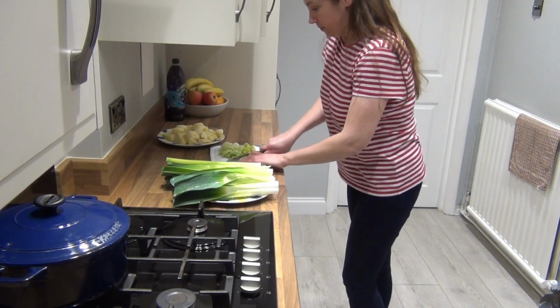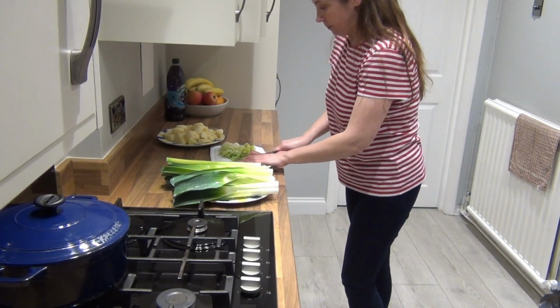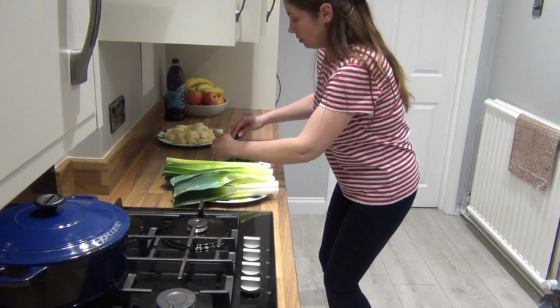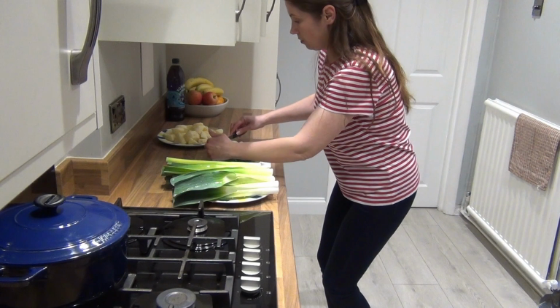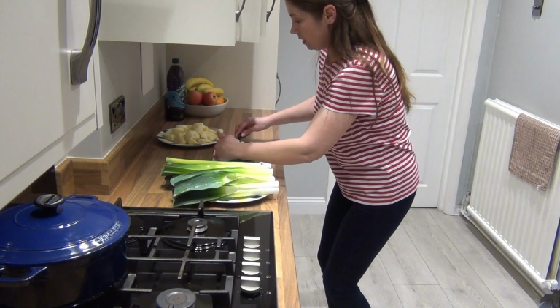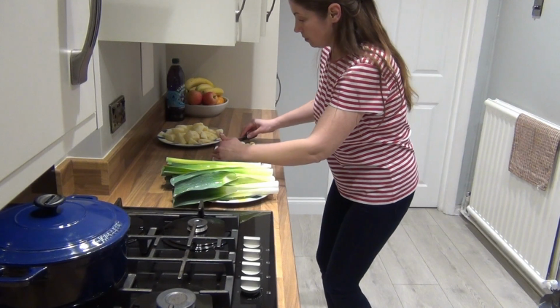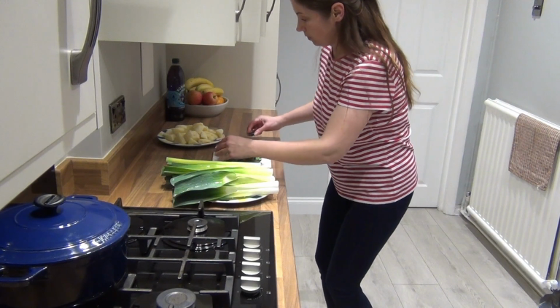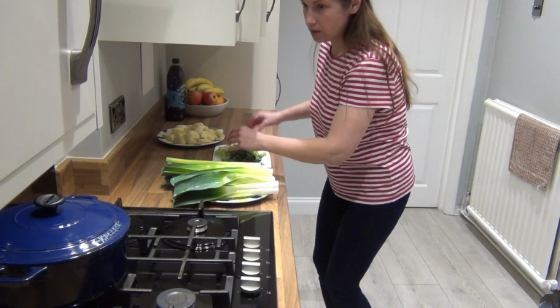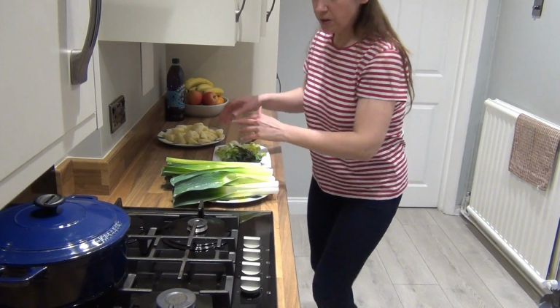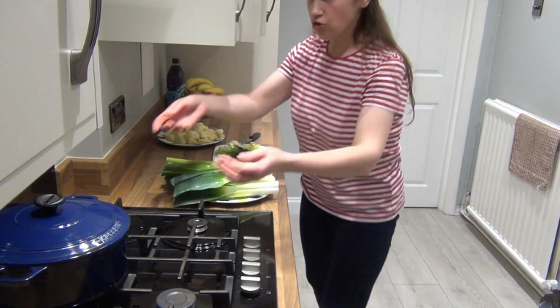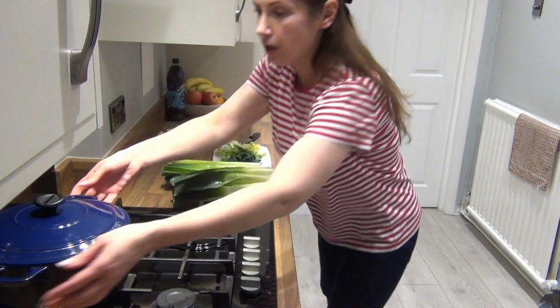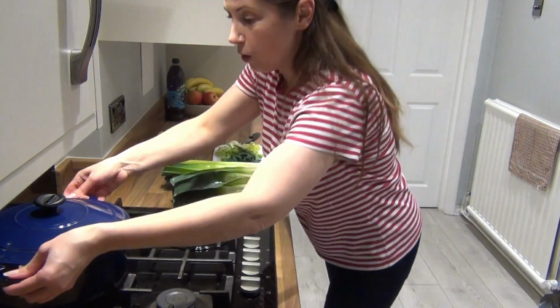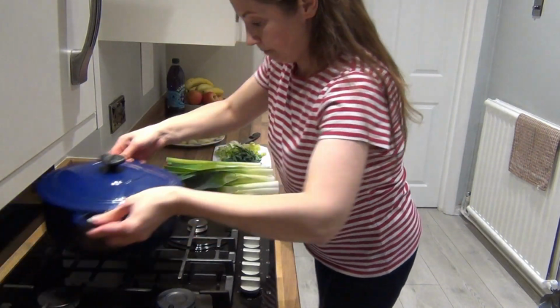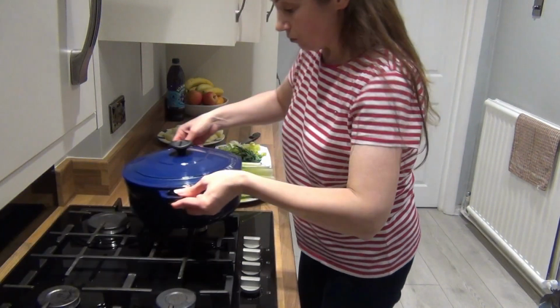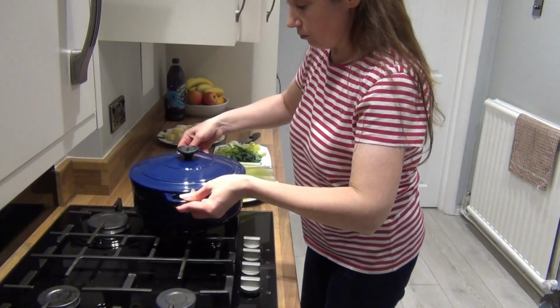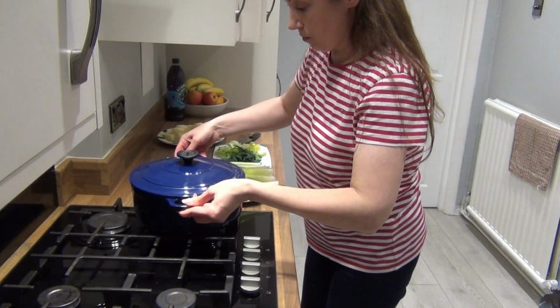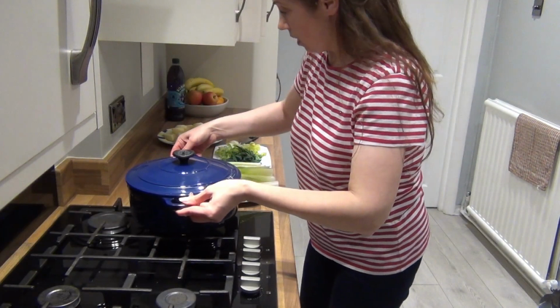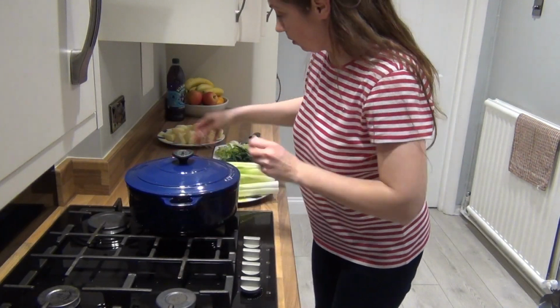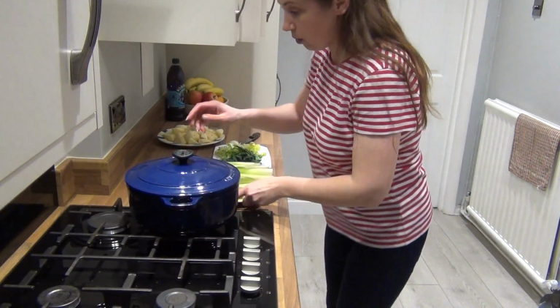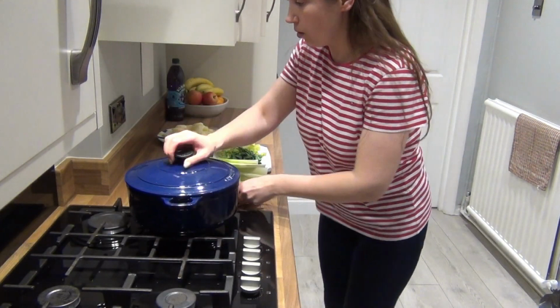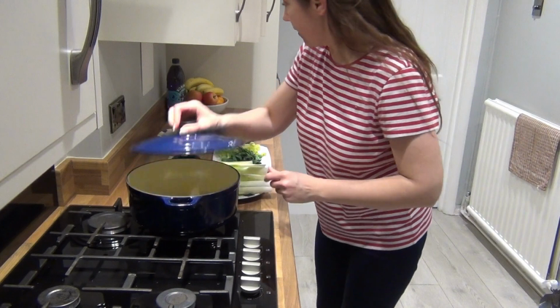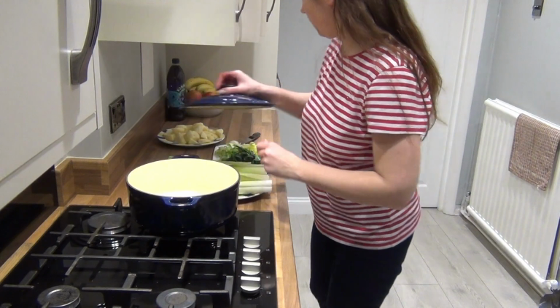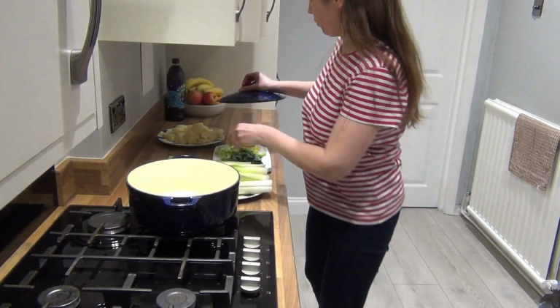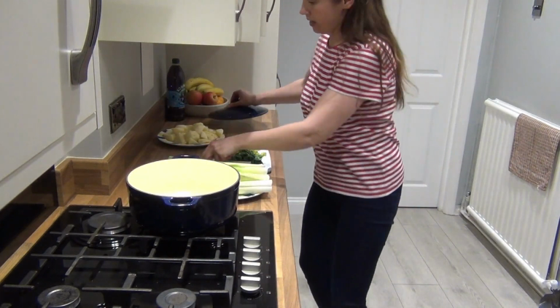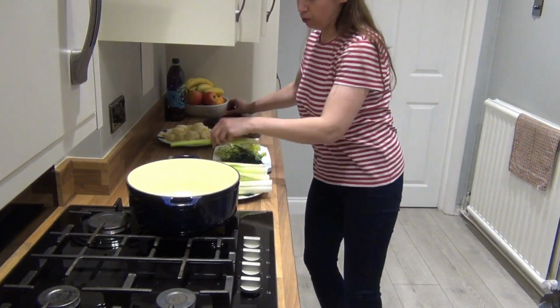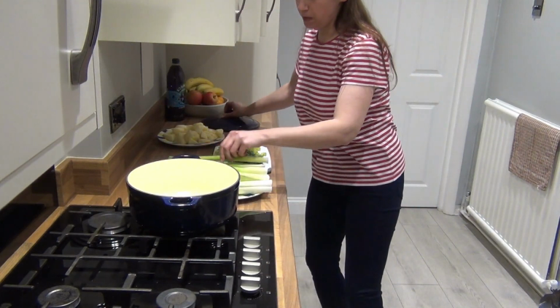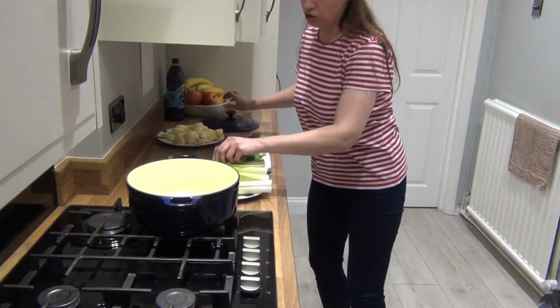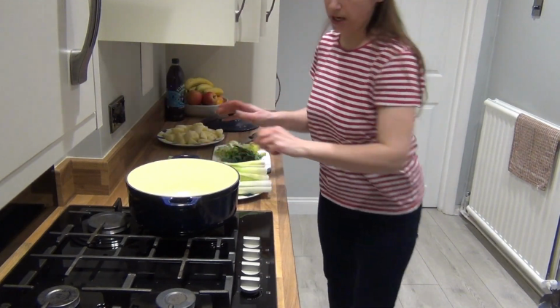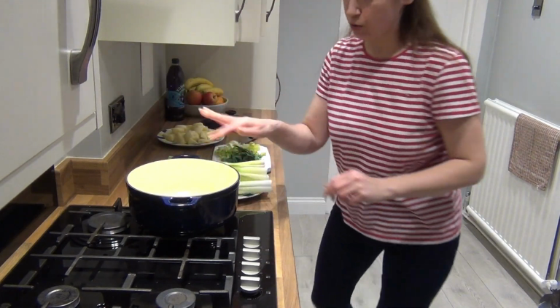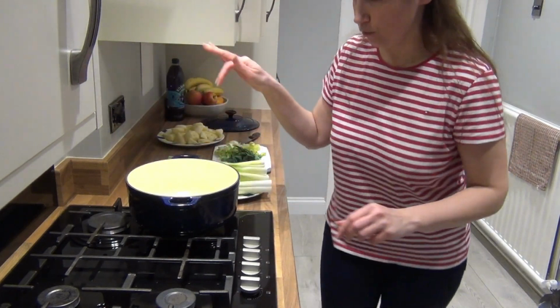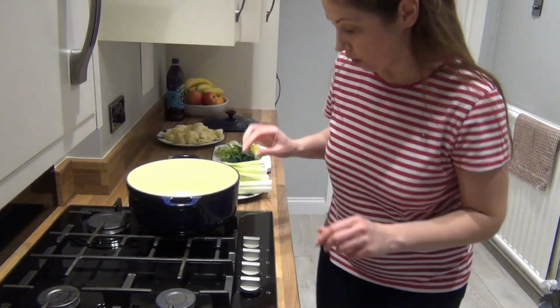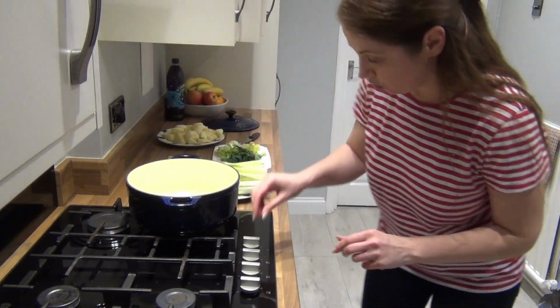What I'm going to do is put the sliced leek straight into a pot. I'll put the pot on and add approximately two tablespoons of olive oil.